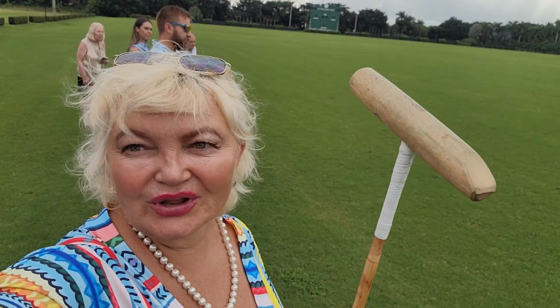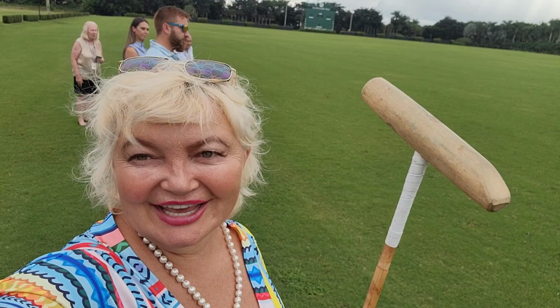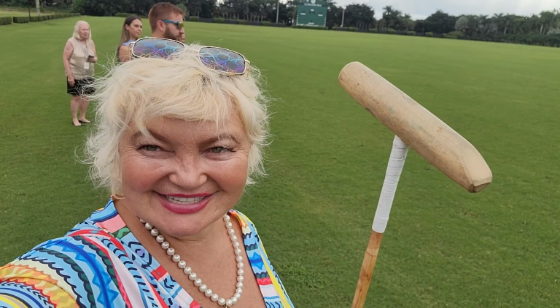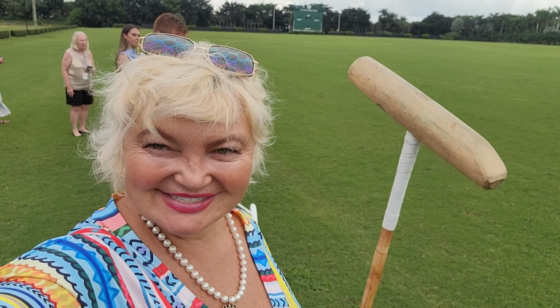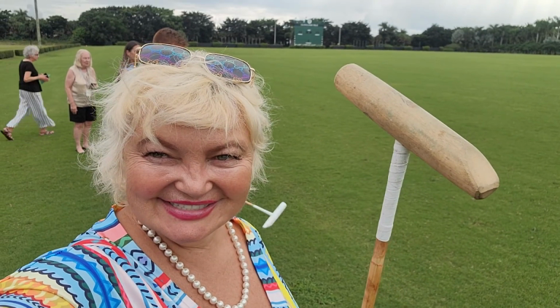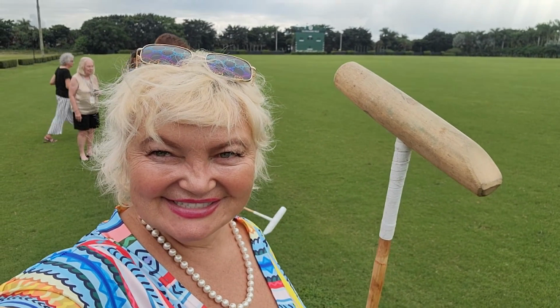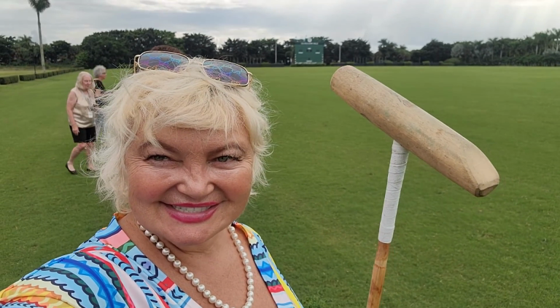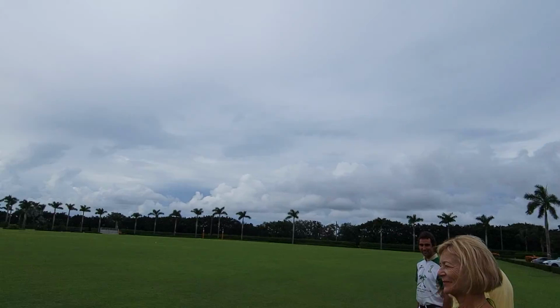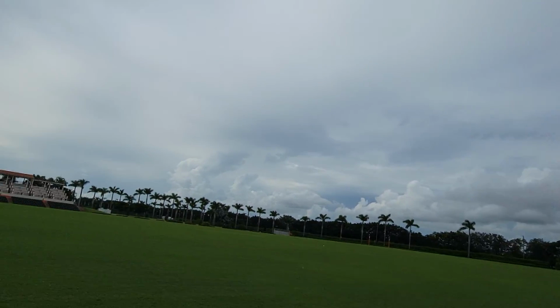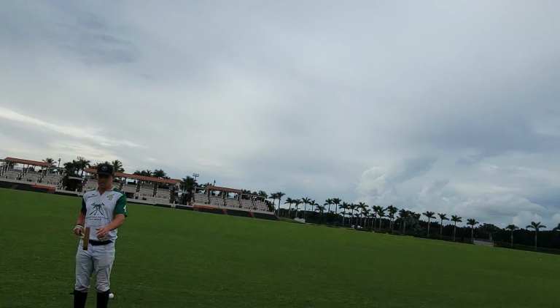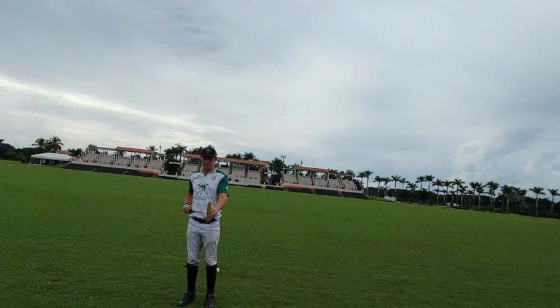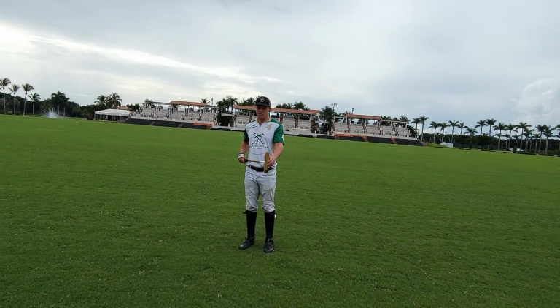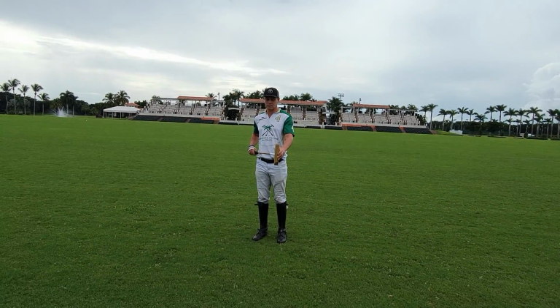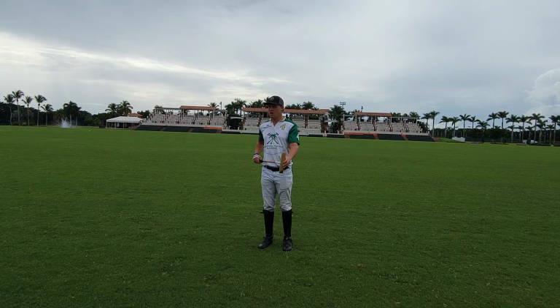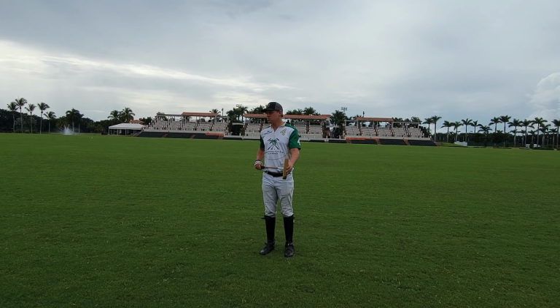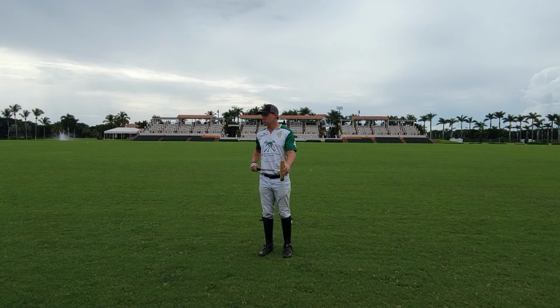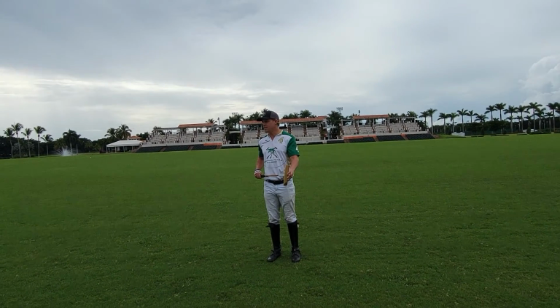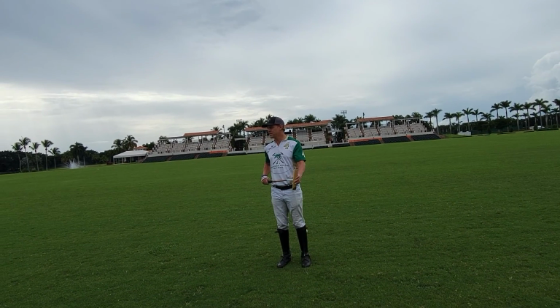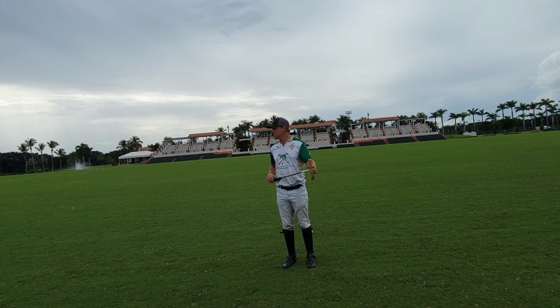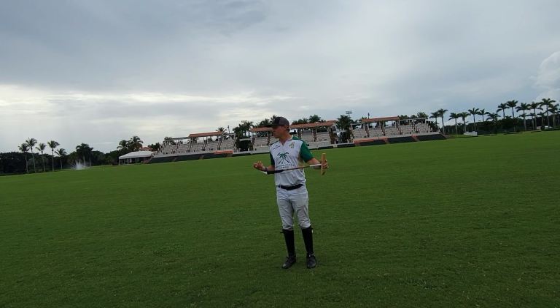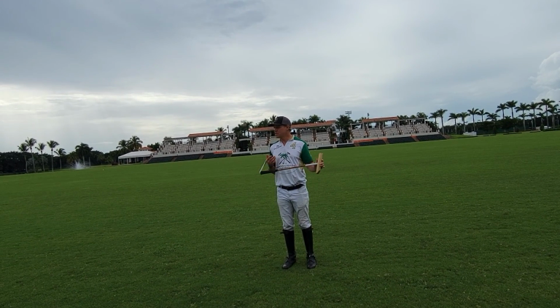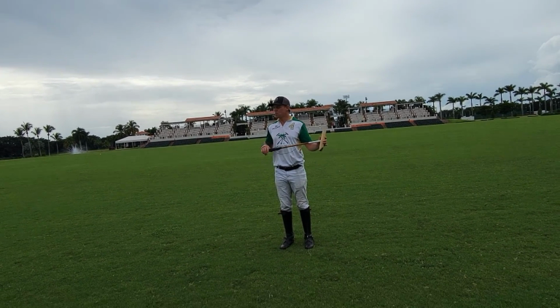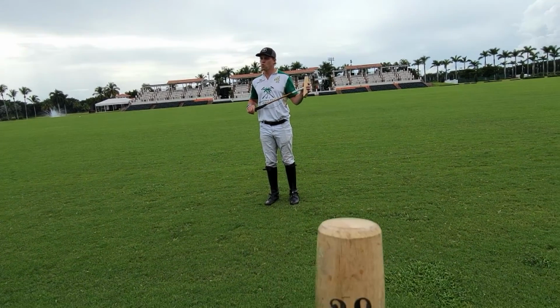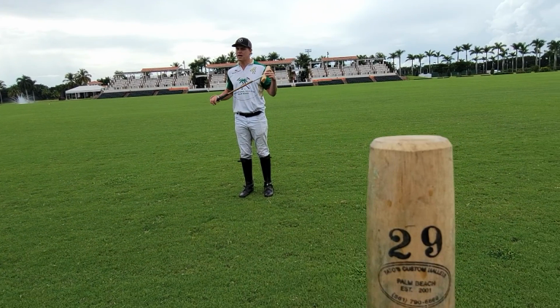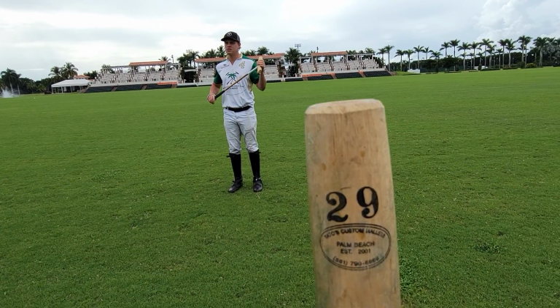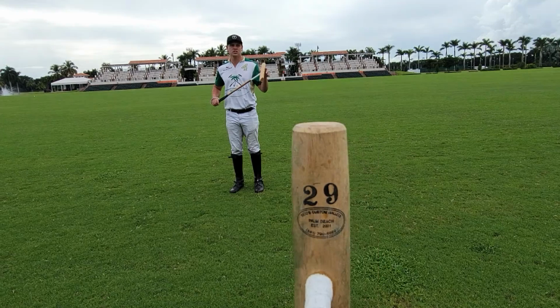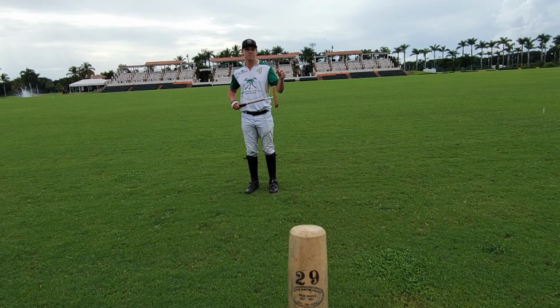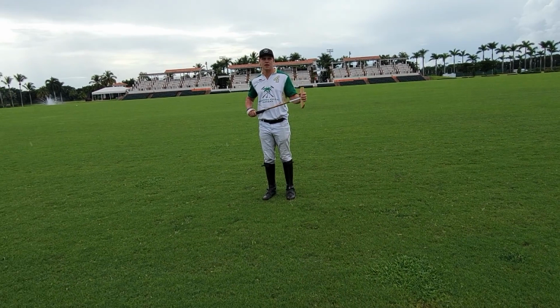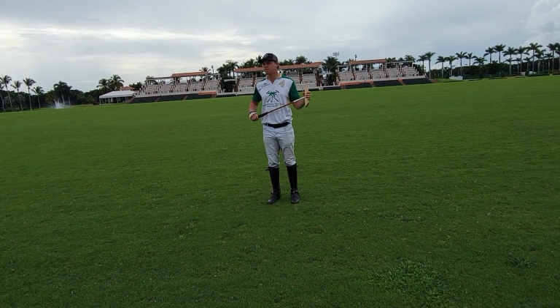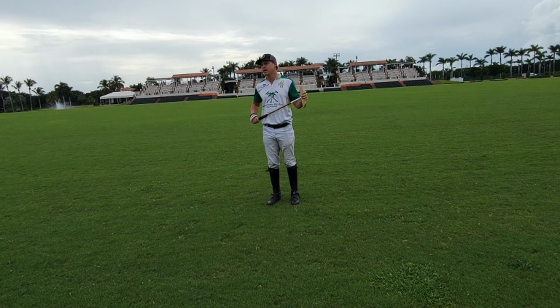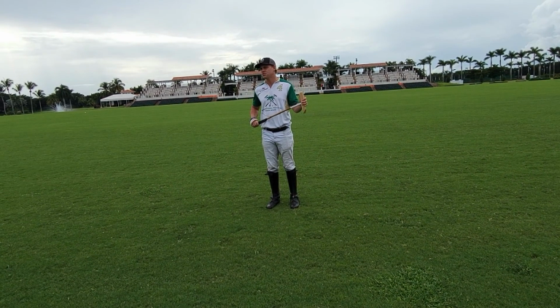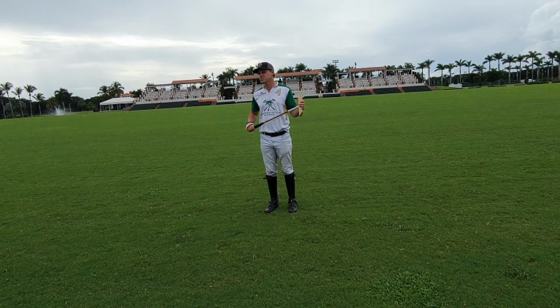Polo caddy — just kind of get the rhythm. It also helps that these foot mallets are about 29-30 inches, whereas when we're on the horse, the mallets we use for offset are anywhere from 49 to 53 inches.